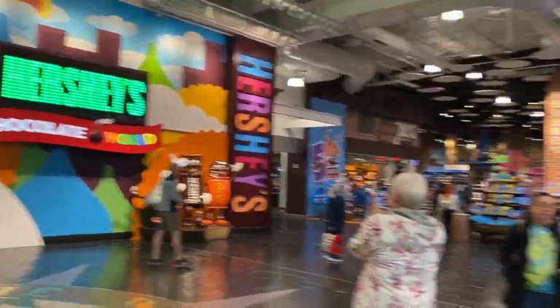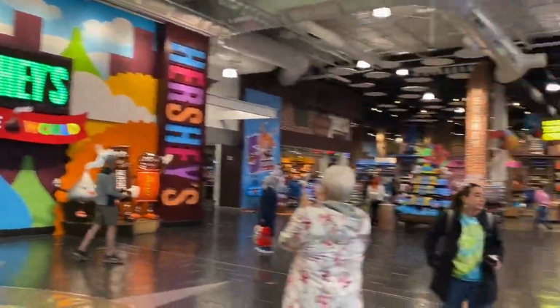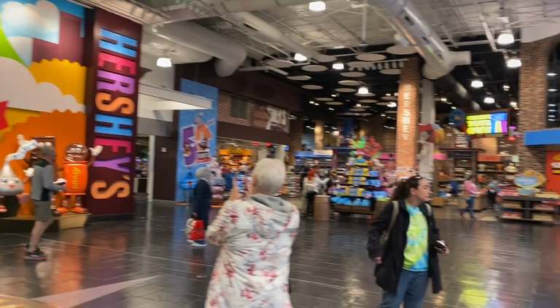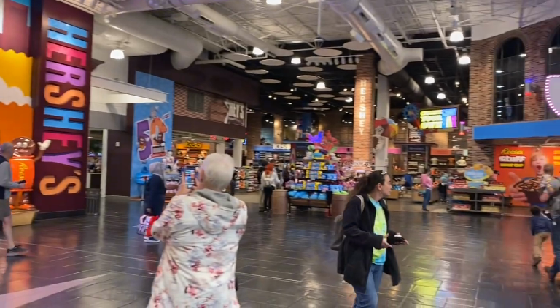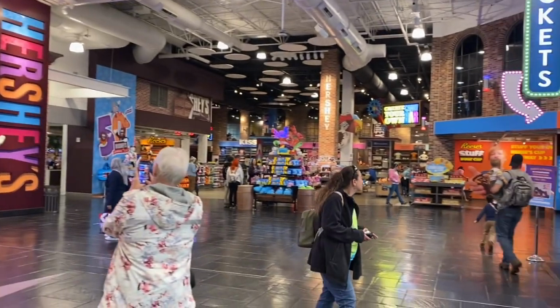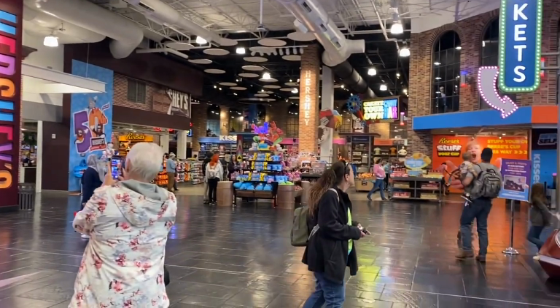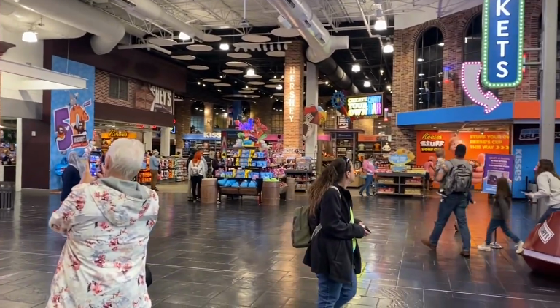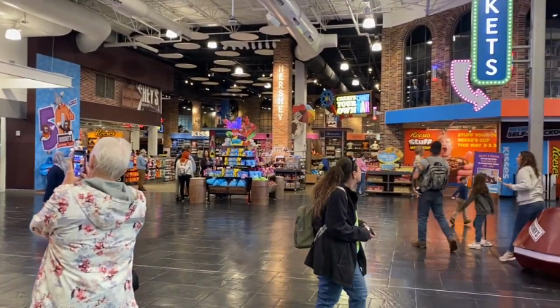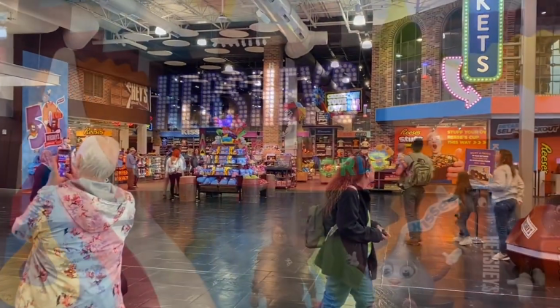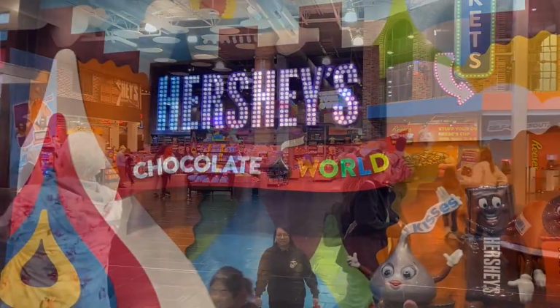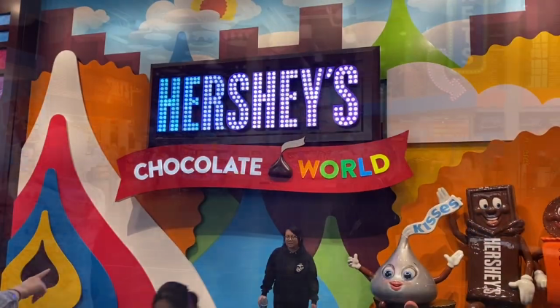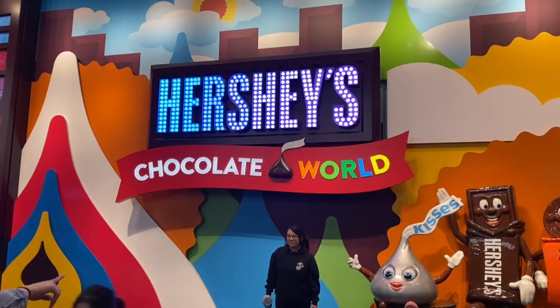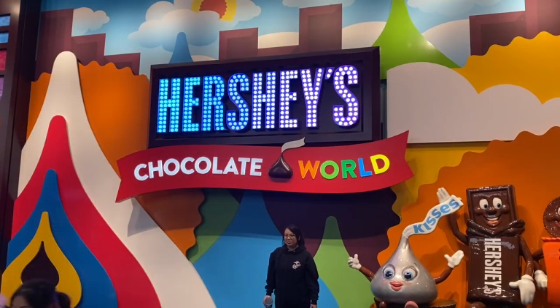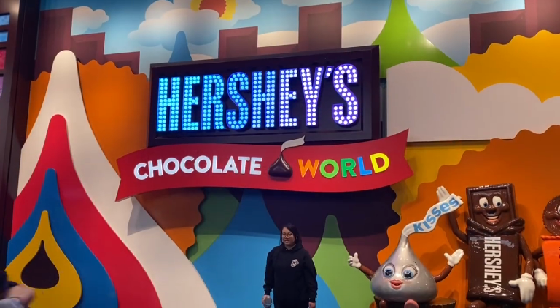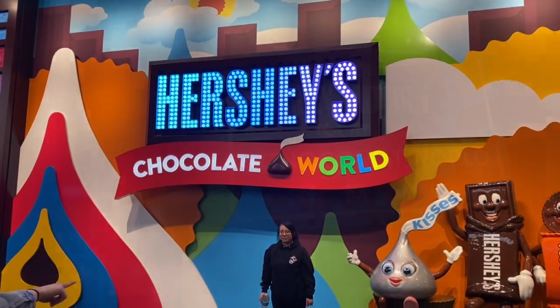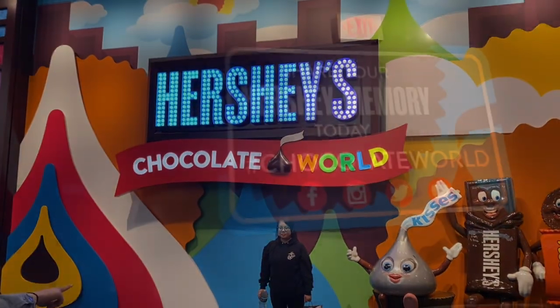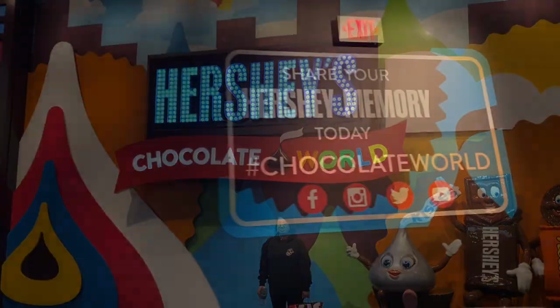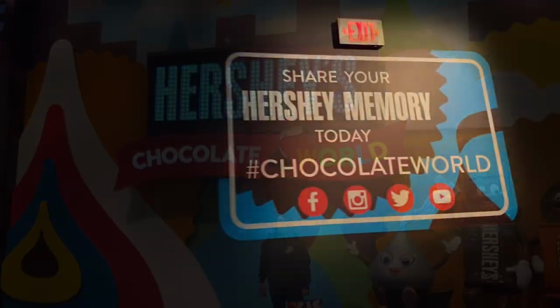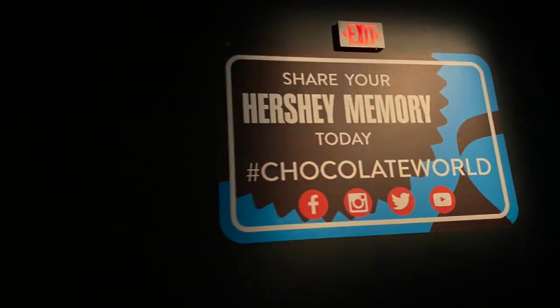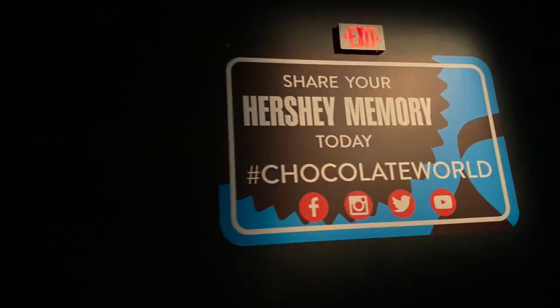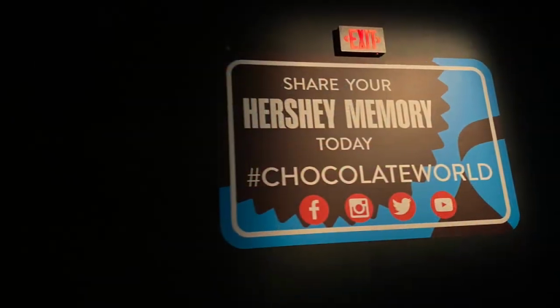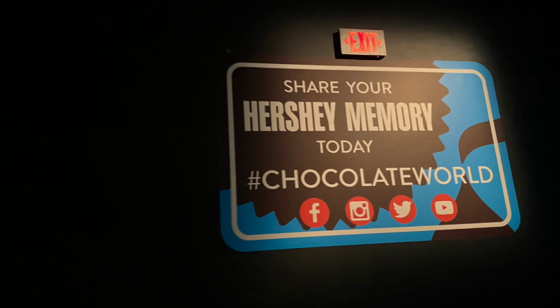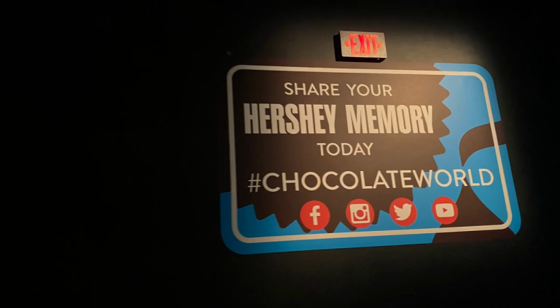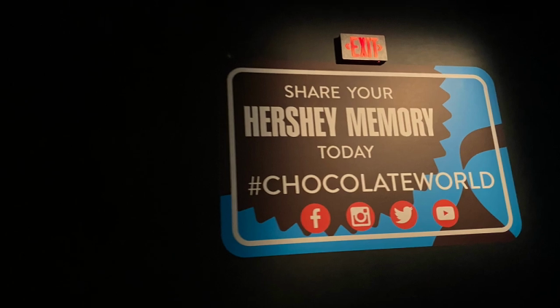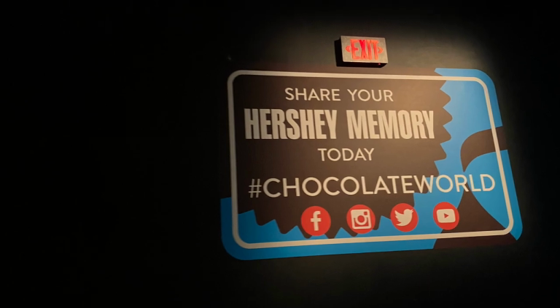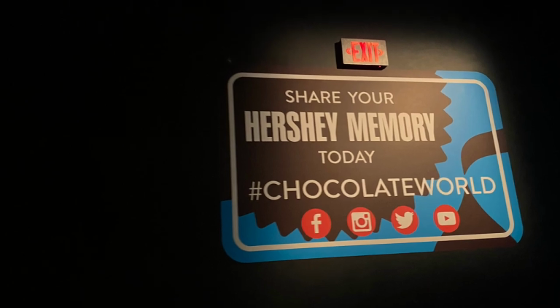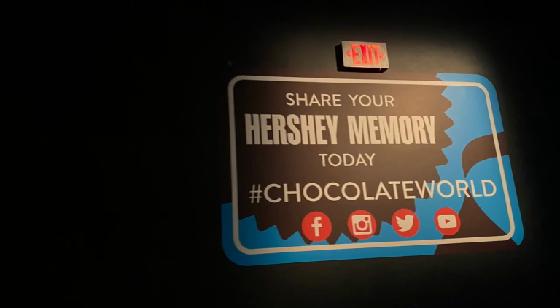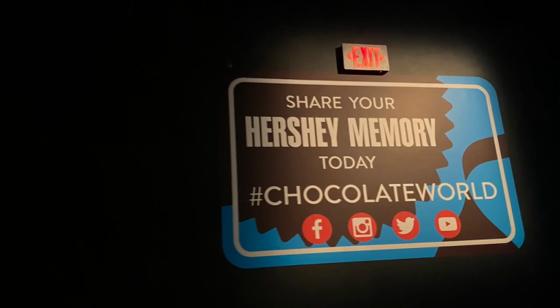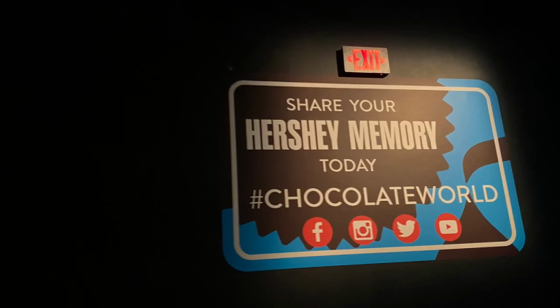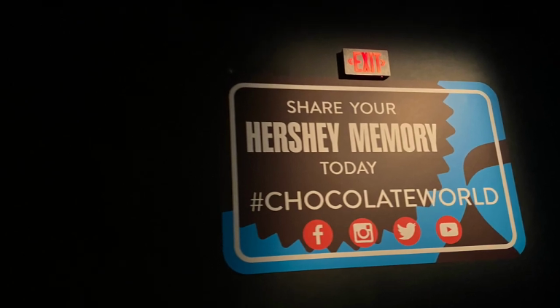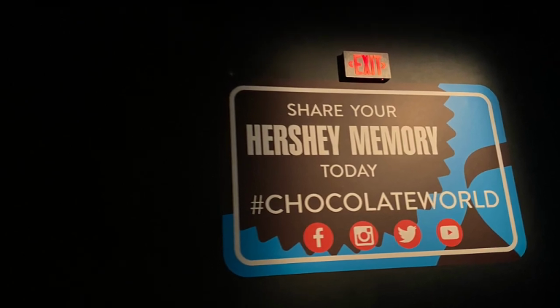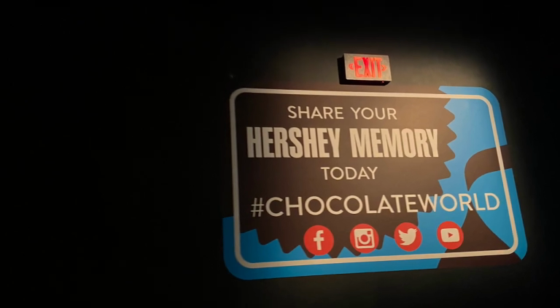There are great photo ops too. Hershey's shared the hashtag Chocolate World, so if you want to see photos posted to Instagram, that's the spot.